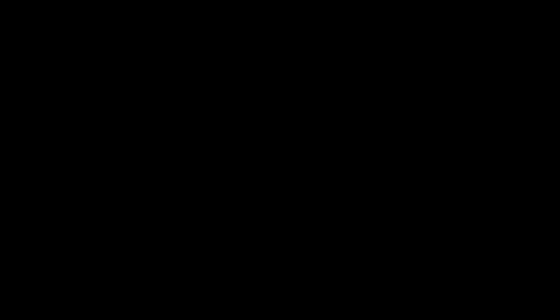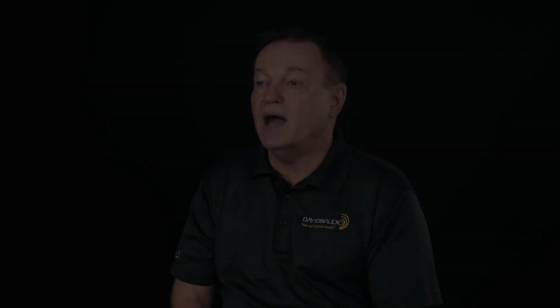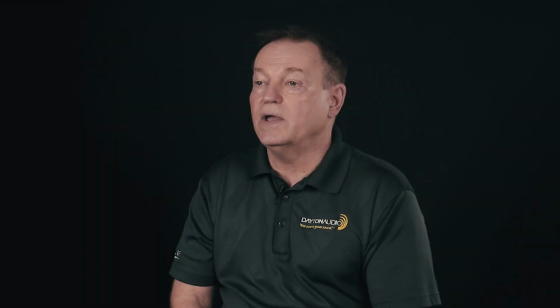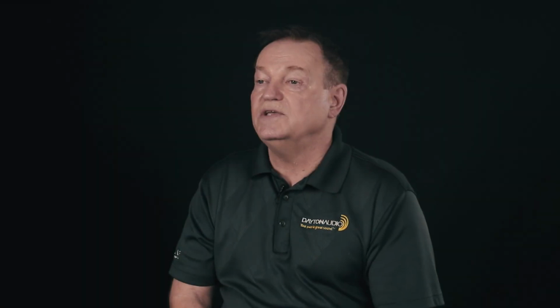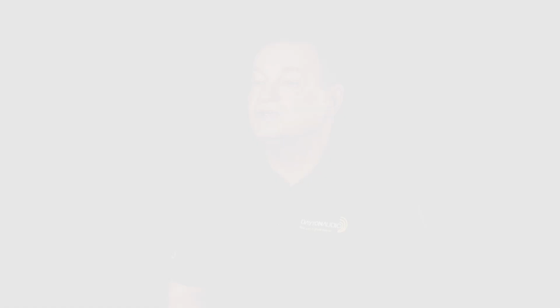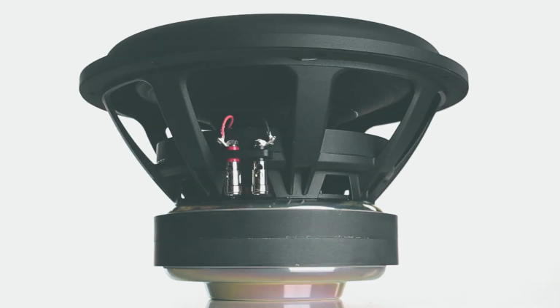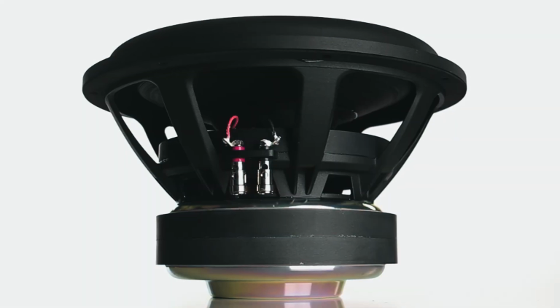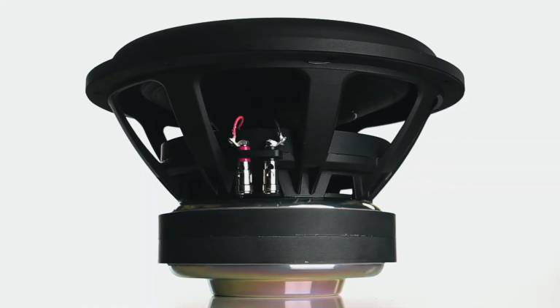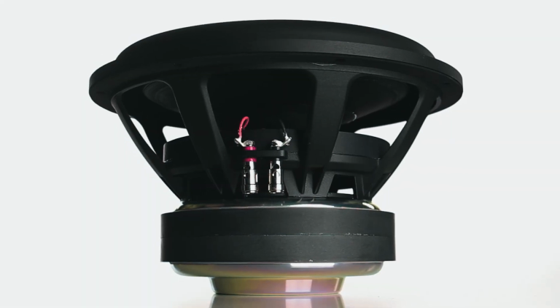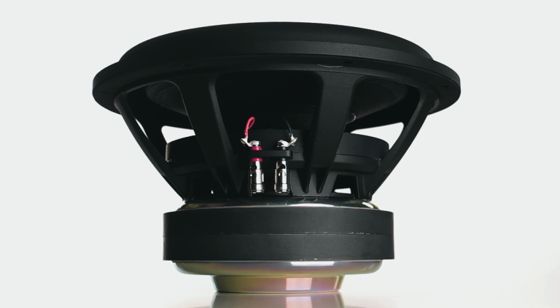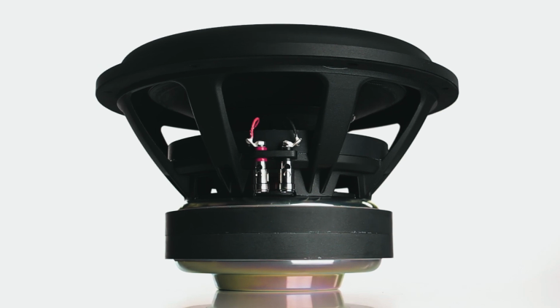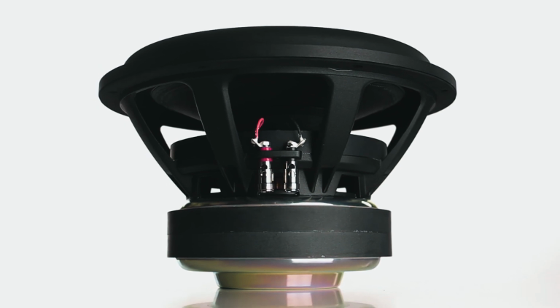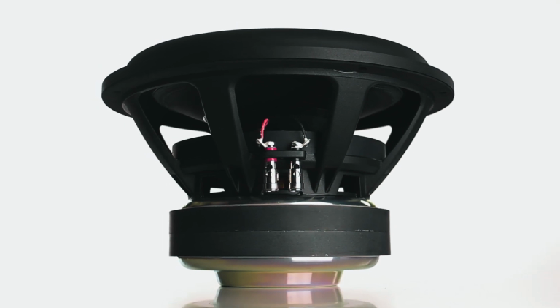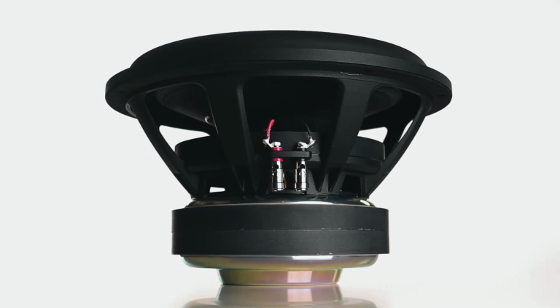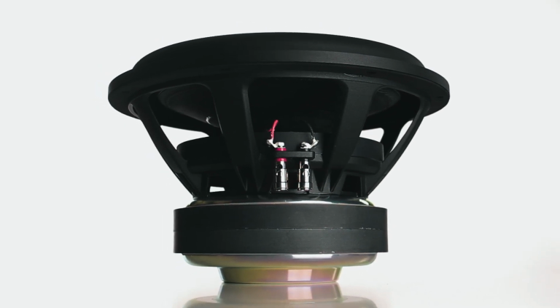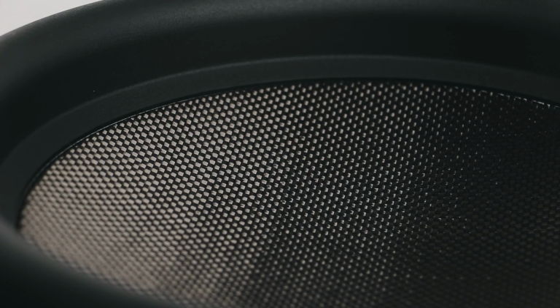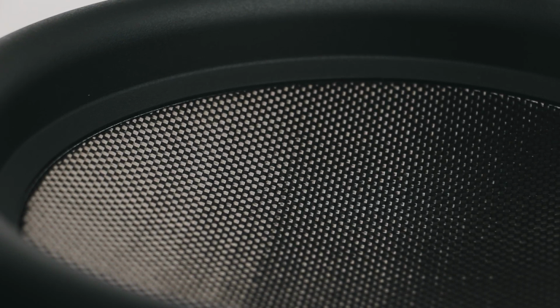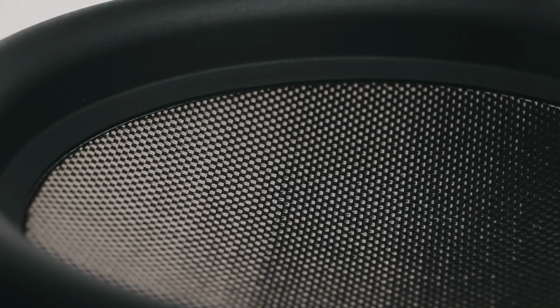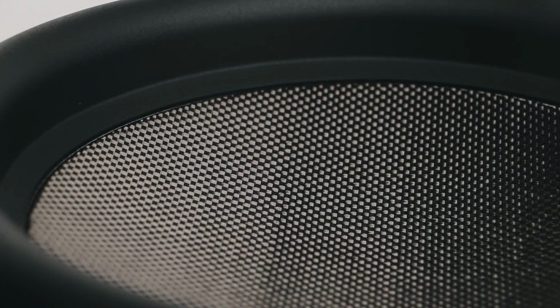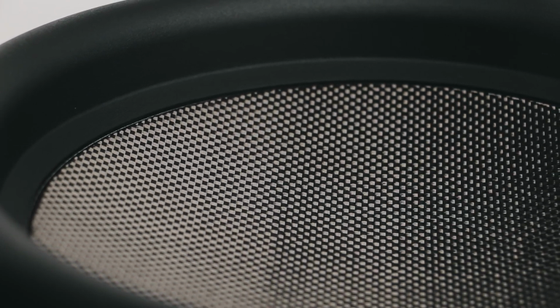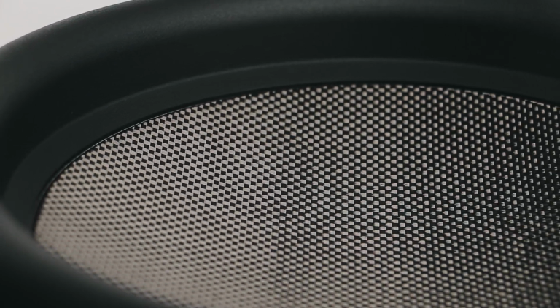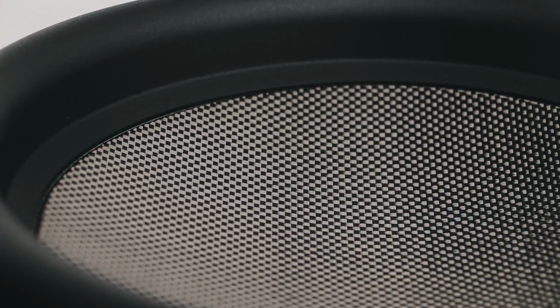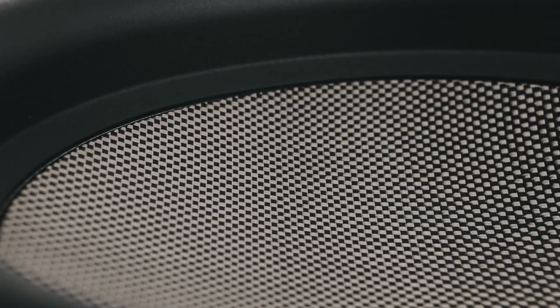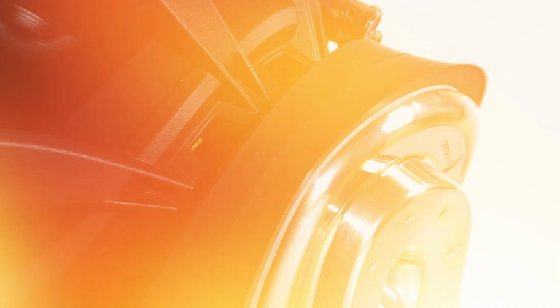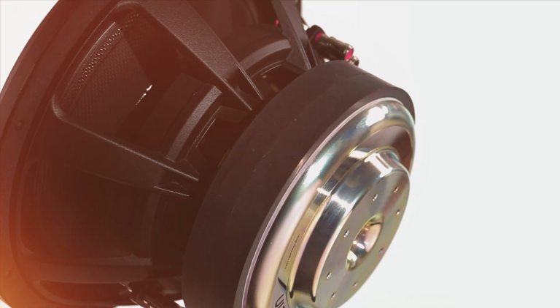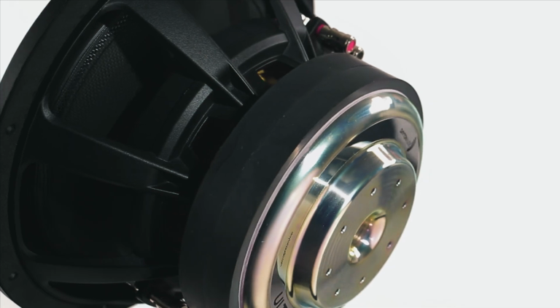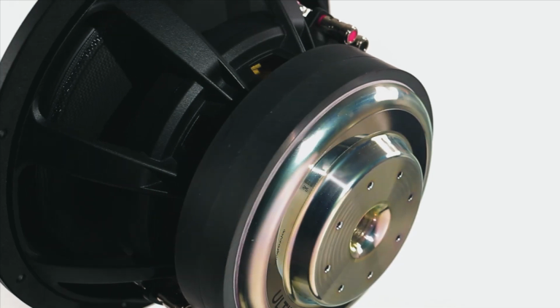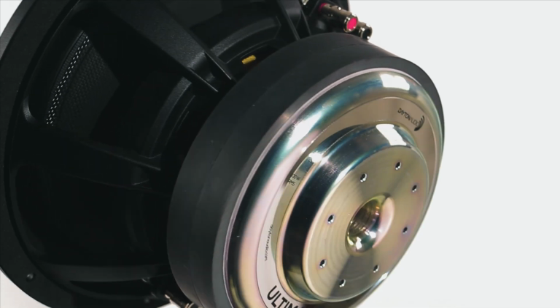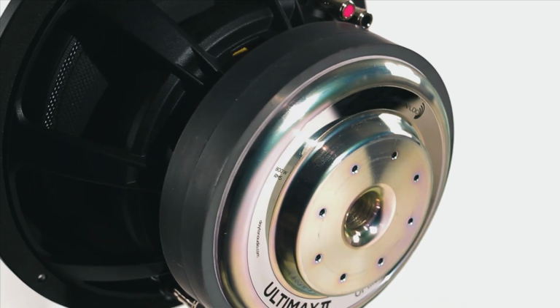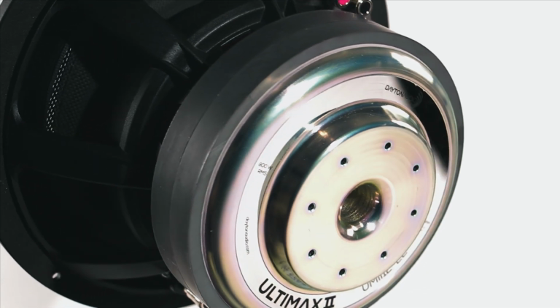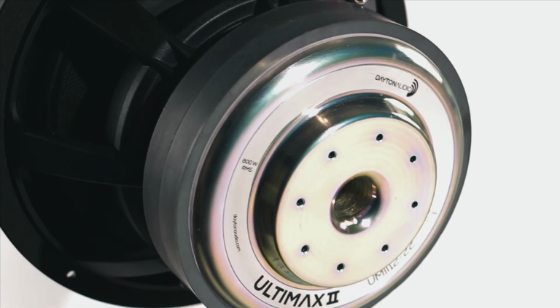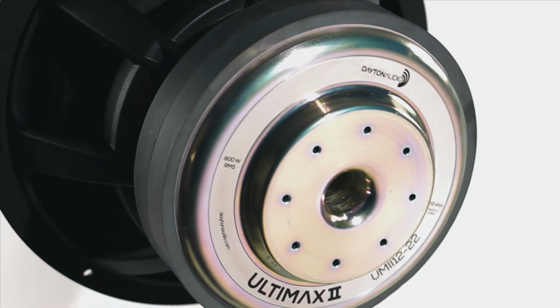Not only are these subwoofer powerhouses, they look amazing. They have a beautiful woven carbon fiber cone and a polished backplate with gorgeous stainless steel laser engraving.